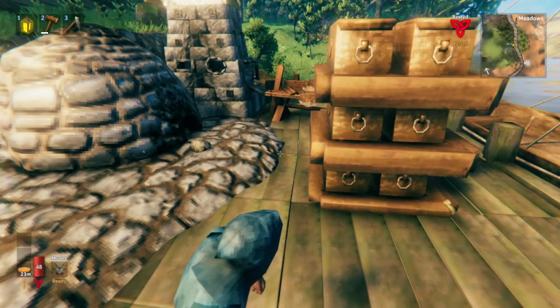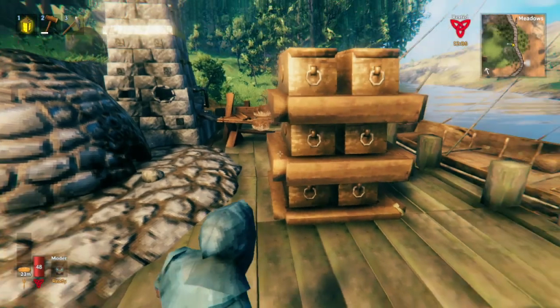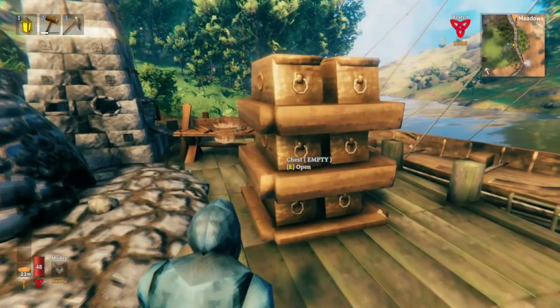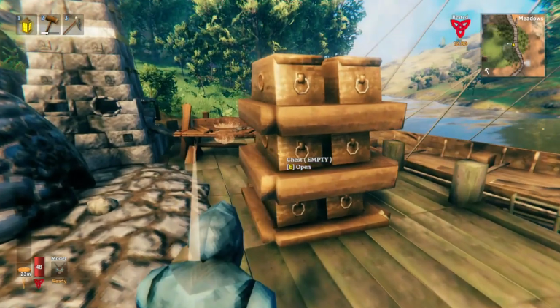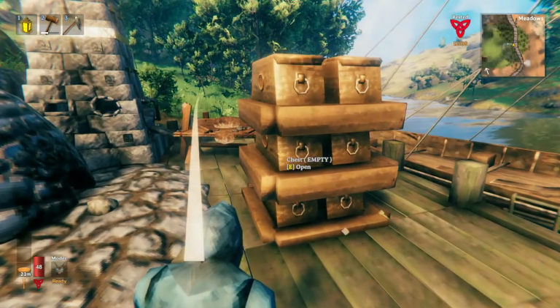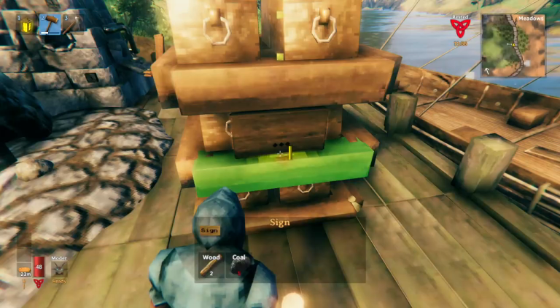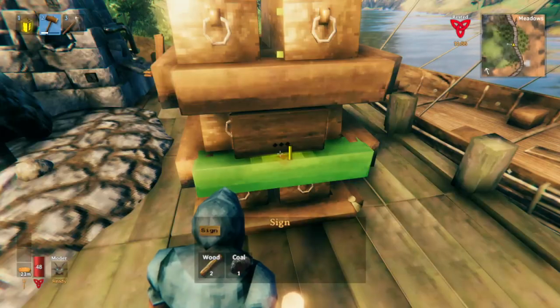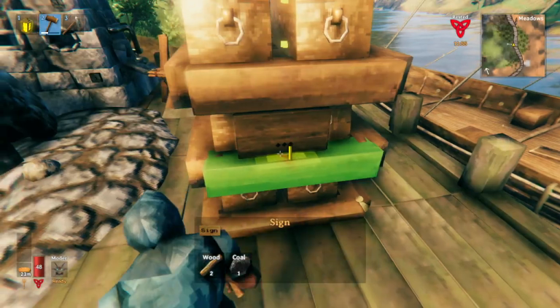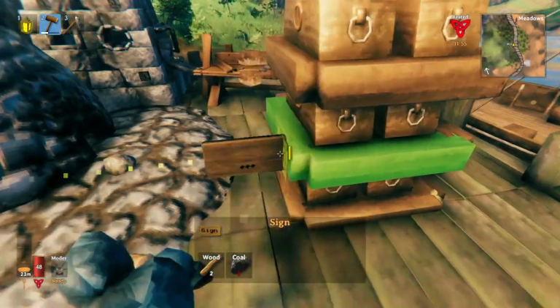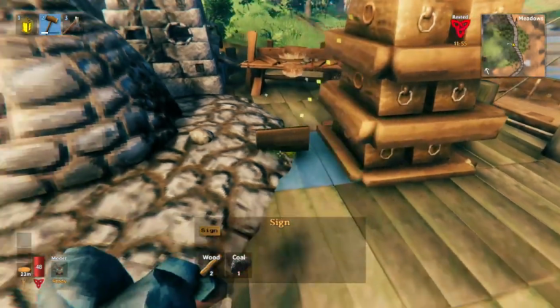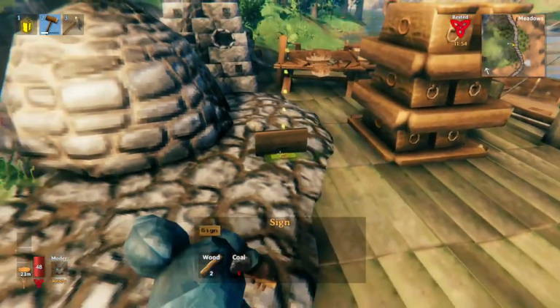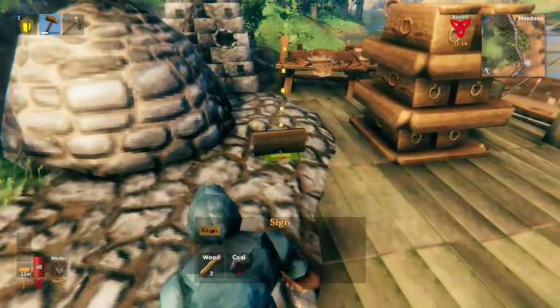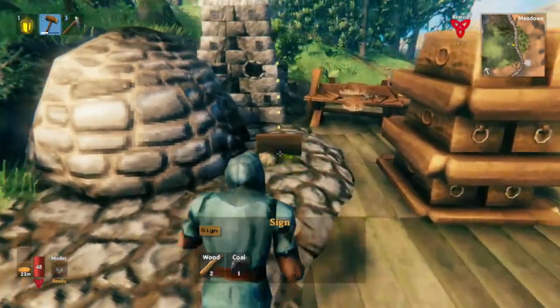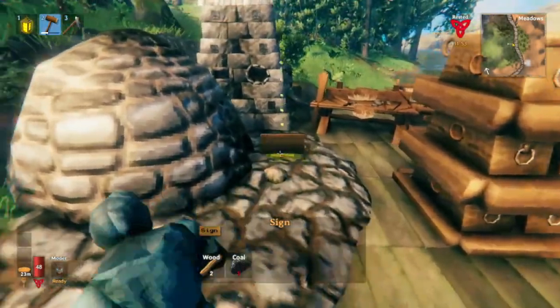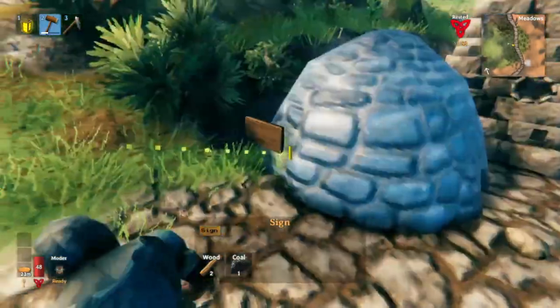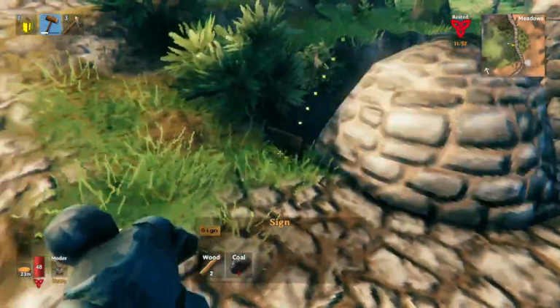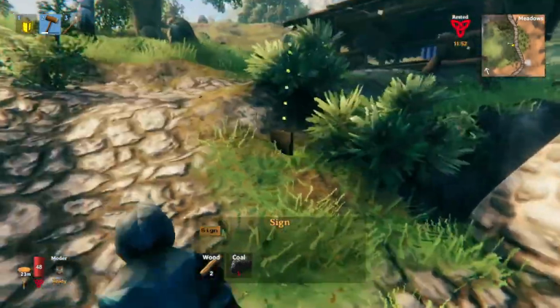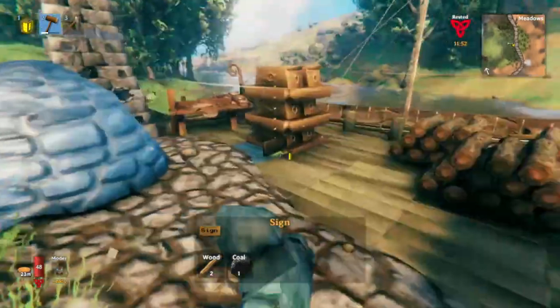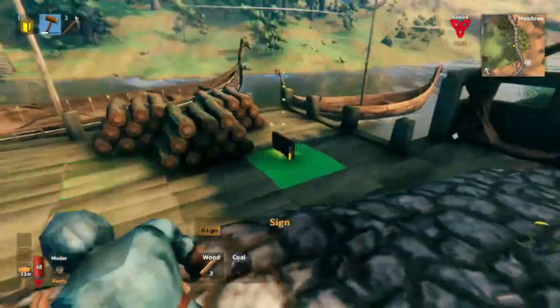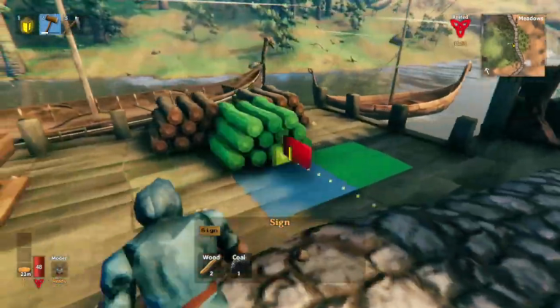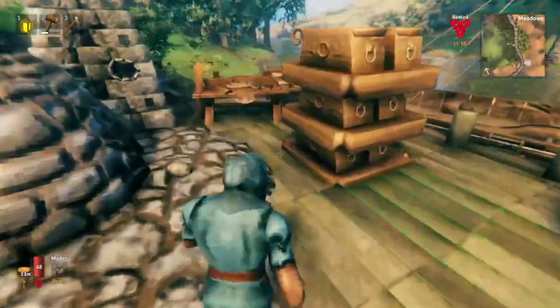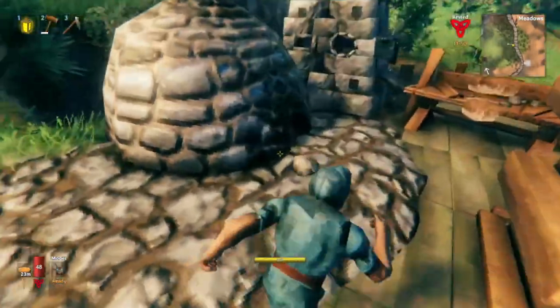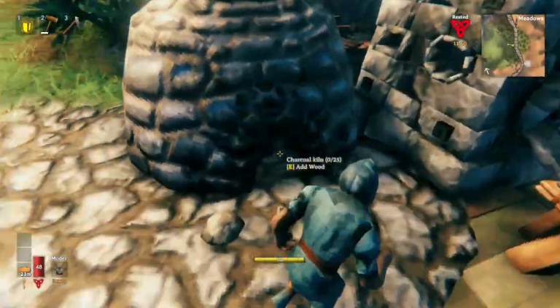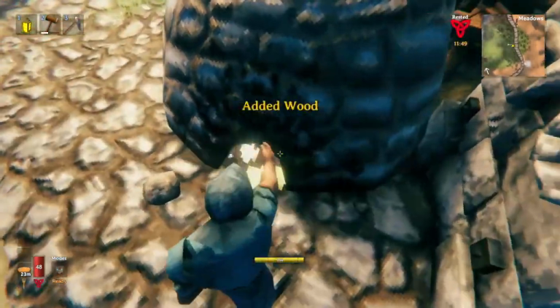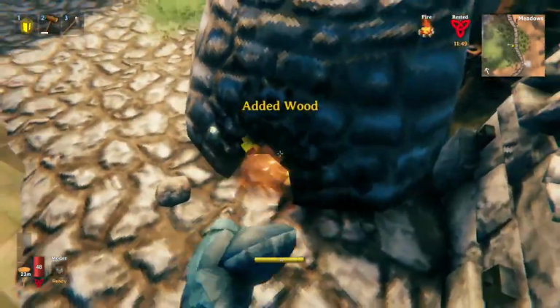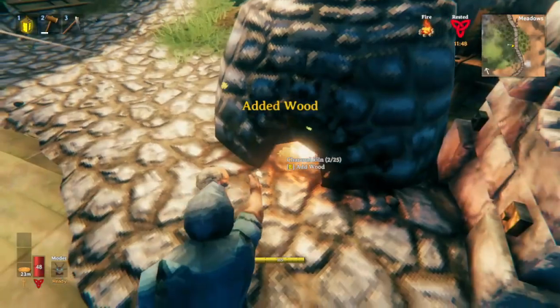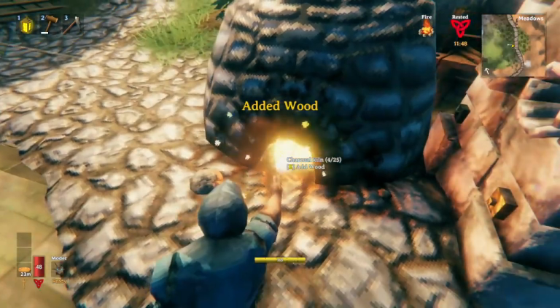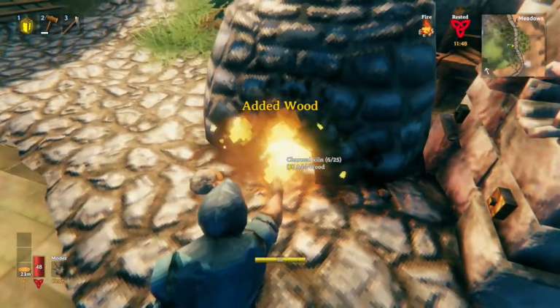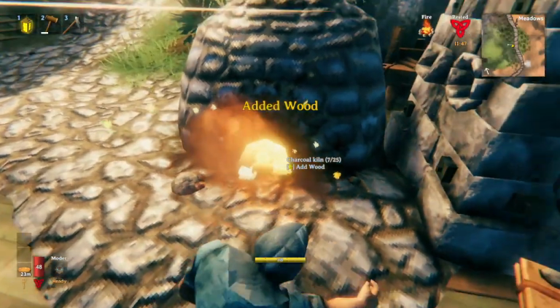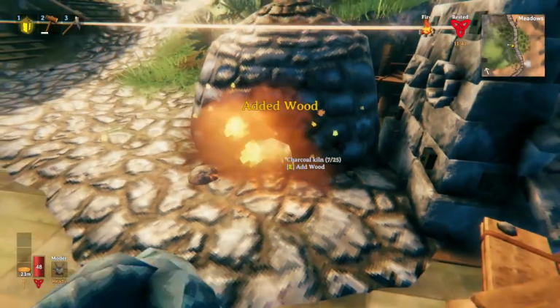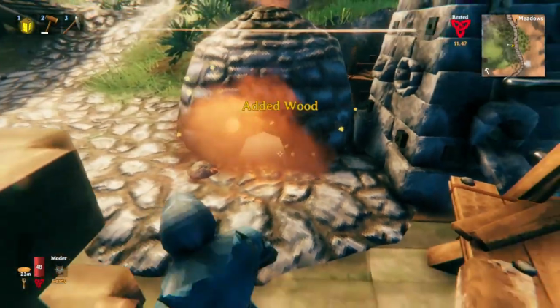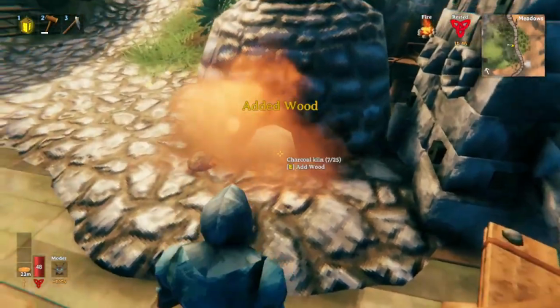So this is how you do it. To make the signs you just need two wood and one coal. I don't have any coal right now so let's toss some wood in this kiln and I'll get some coal.